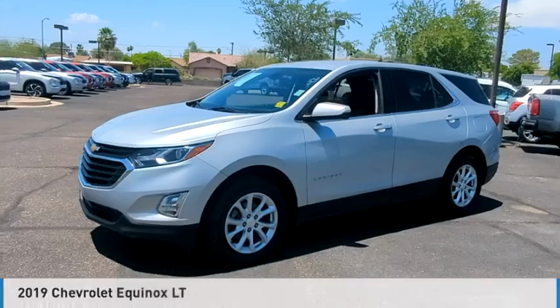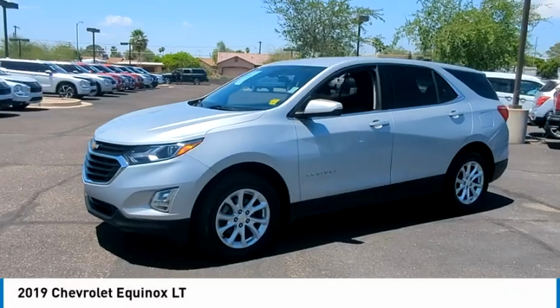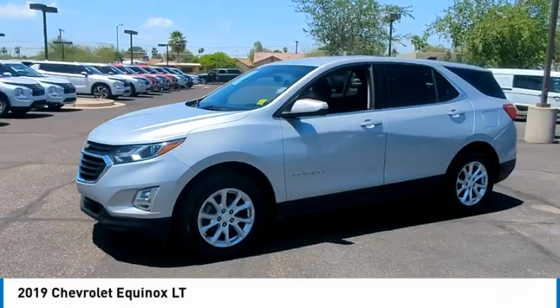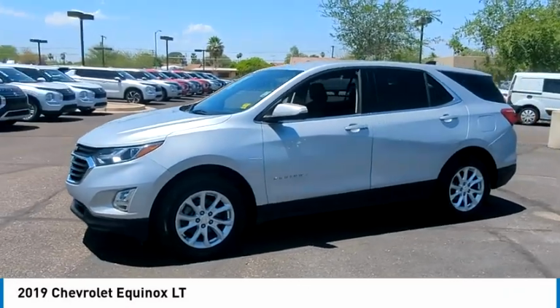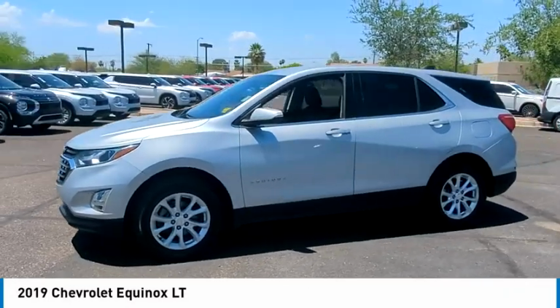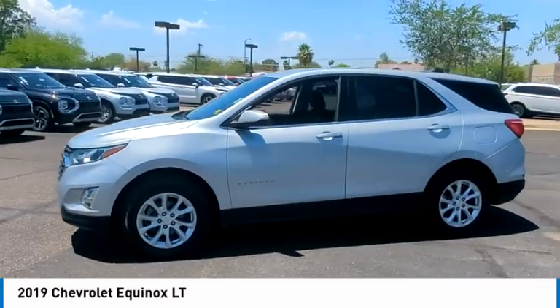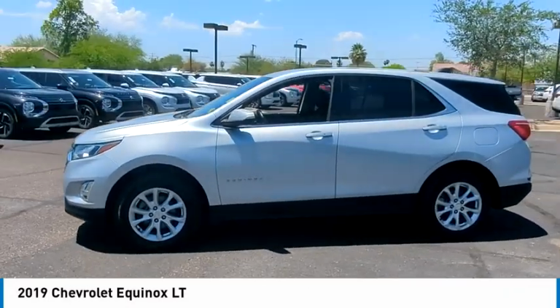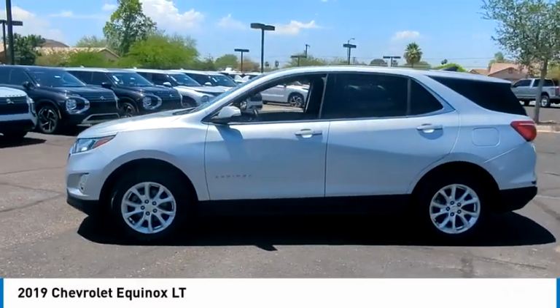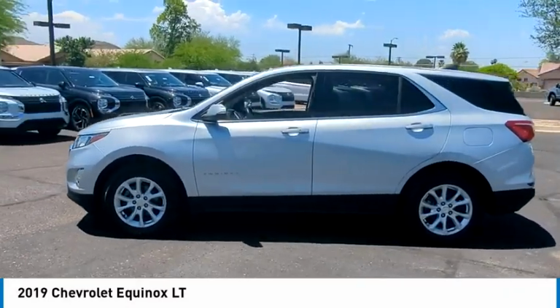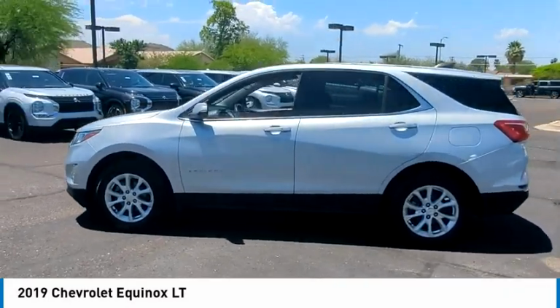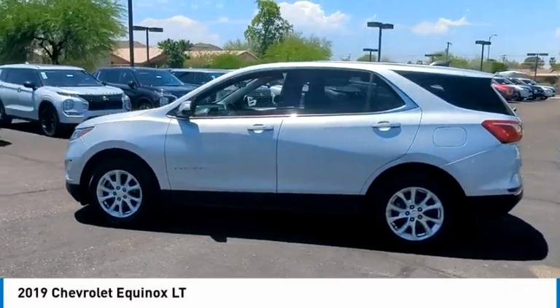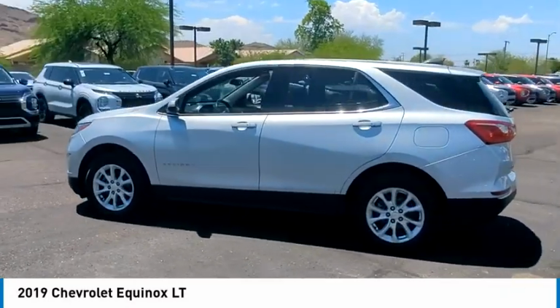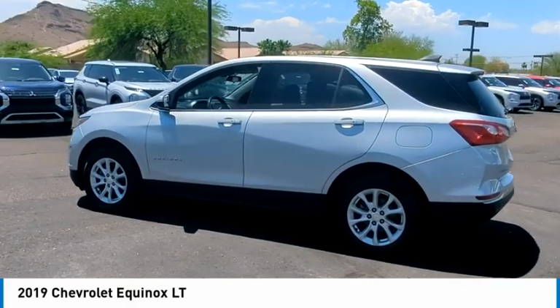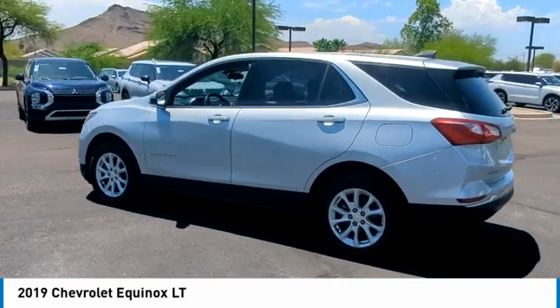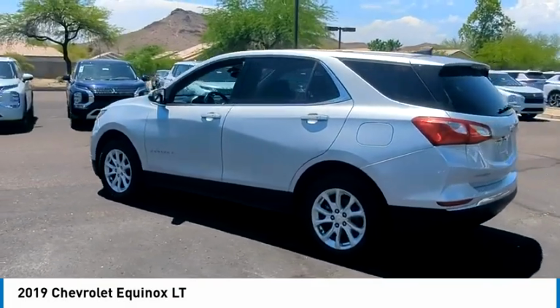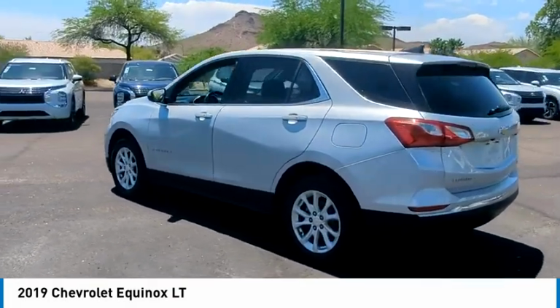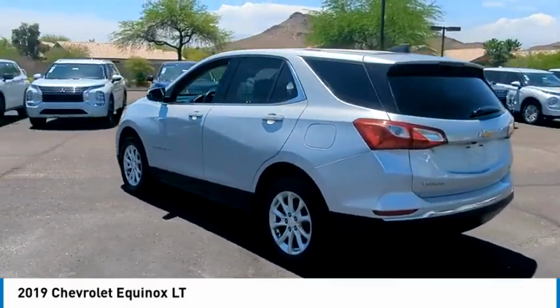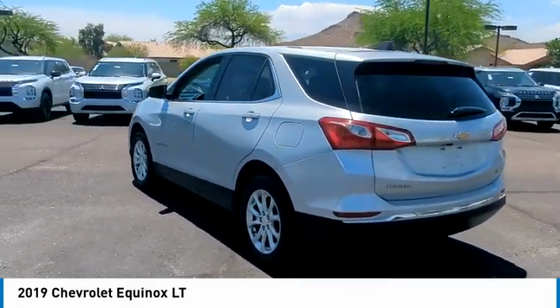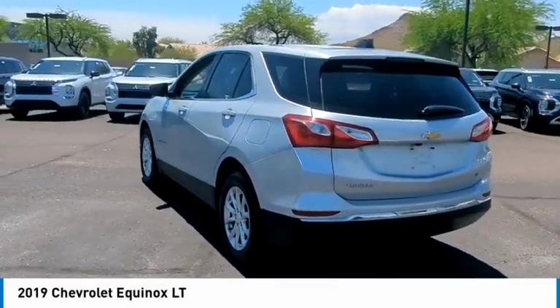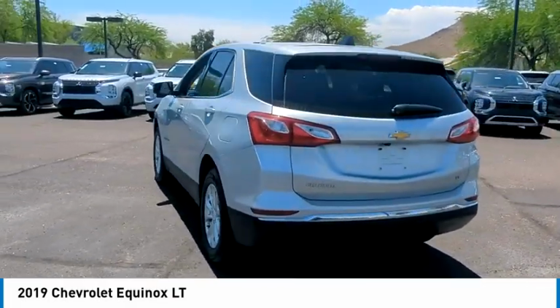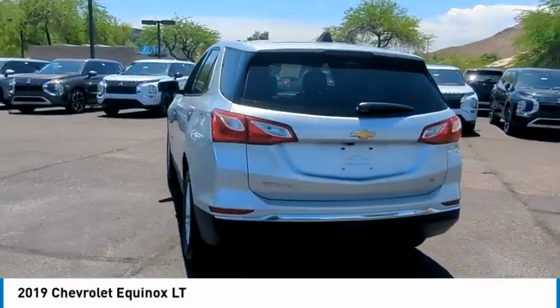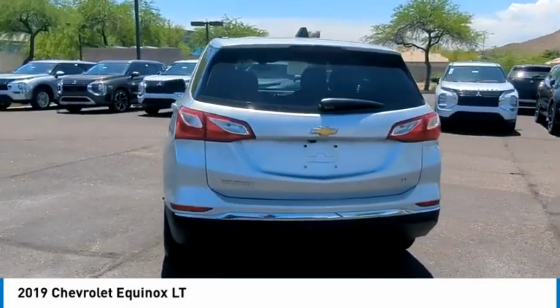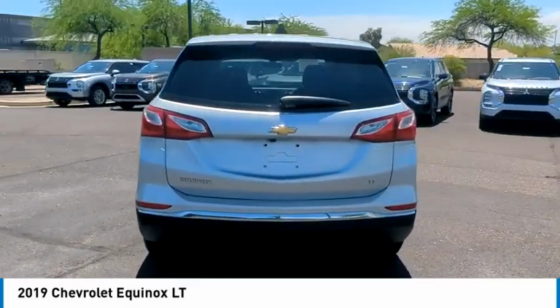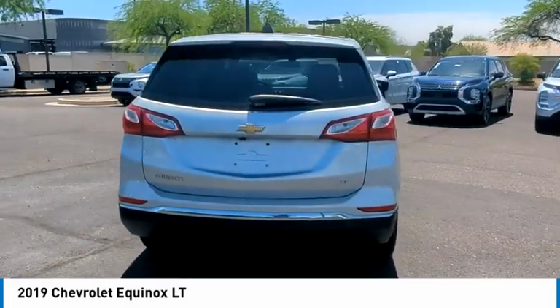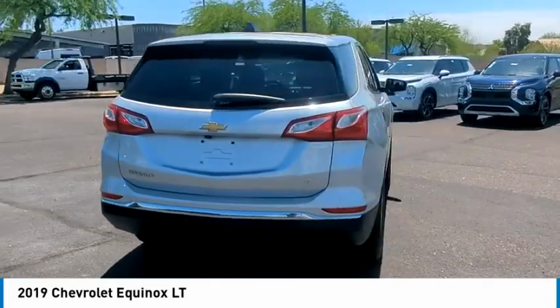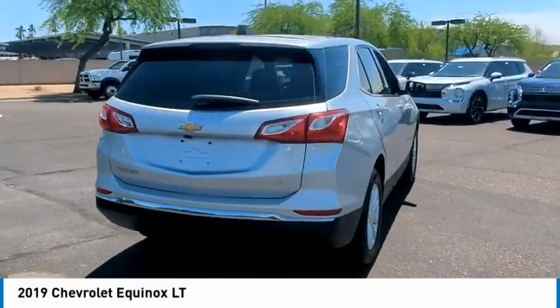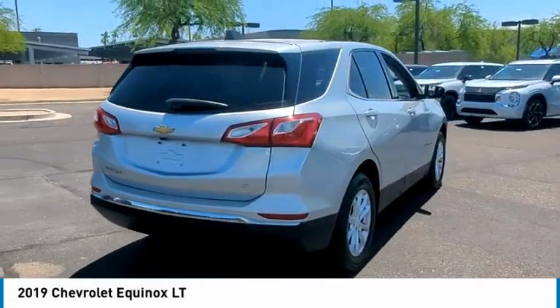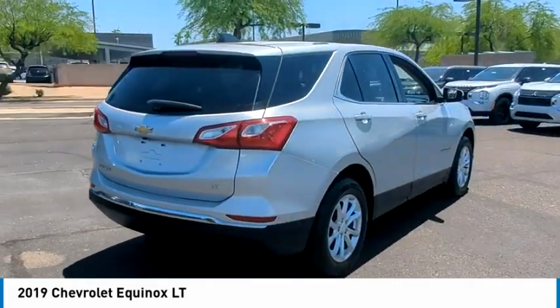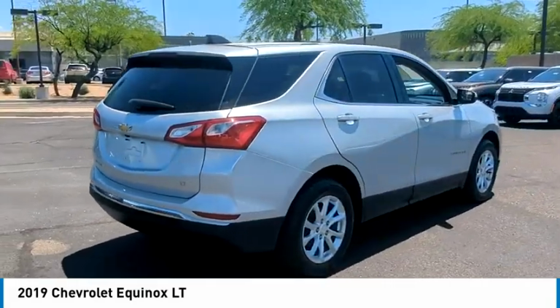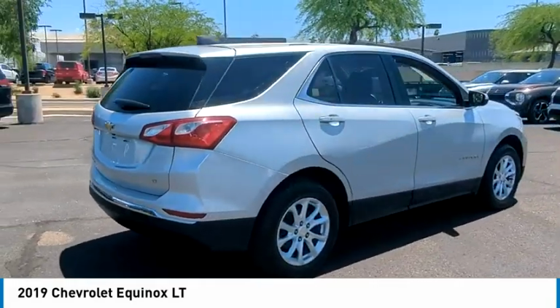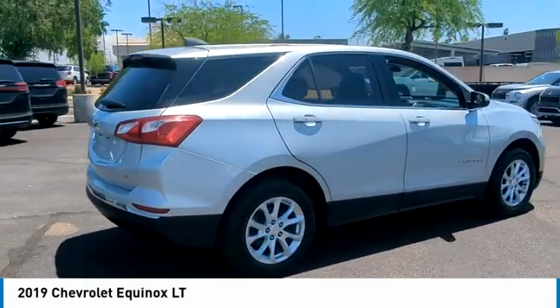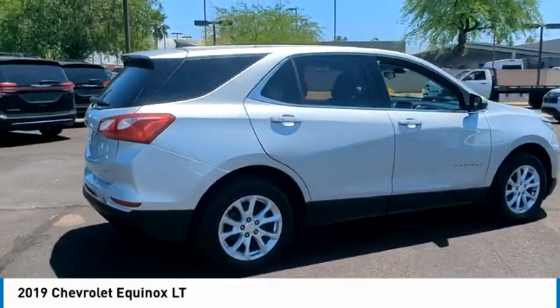Stop by and take a look at the 2019 Equinox. Fuel efficiency, safety and value equals the Chevy Equinox. This vehicle has less than 70,000 miles.